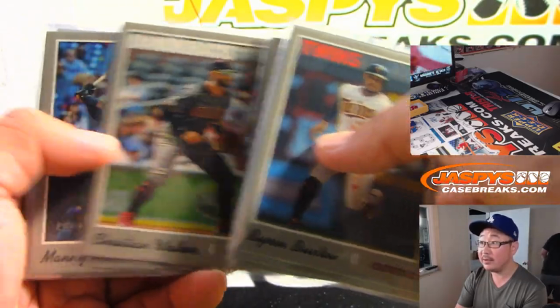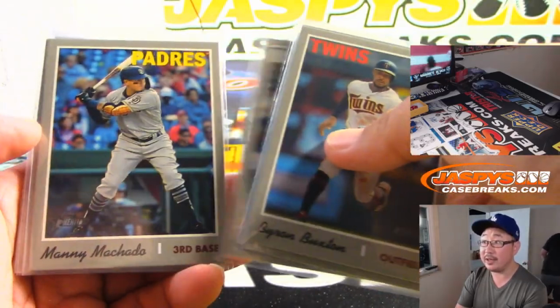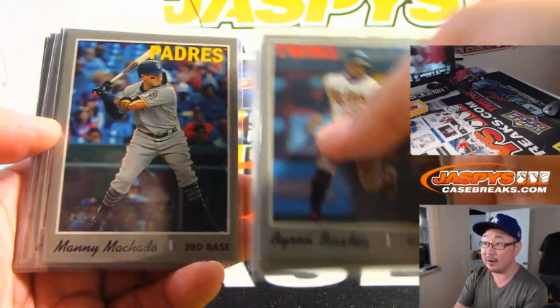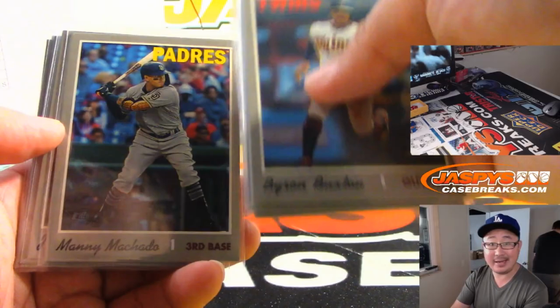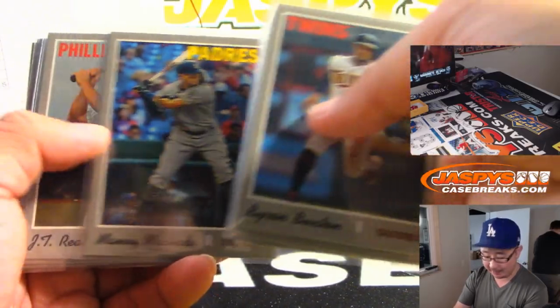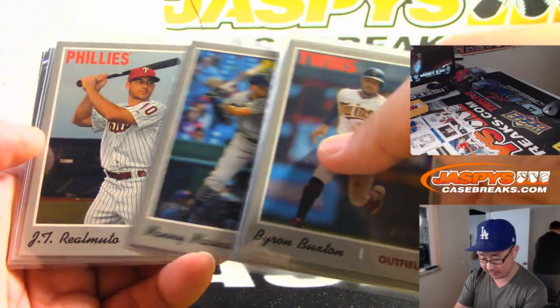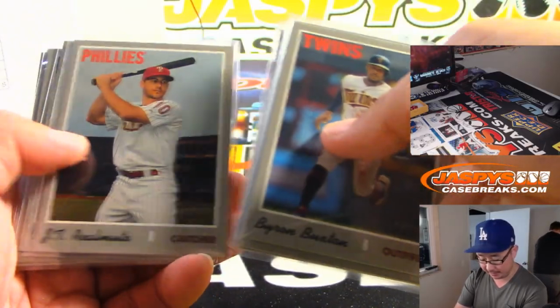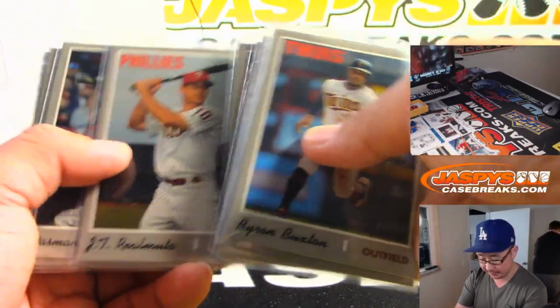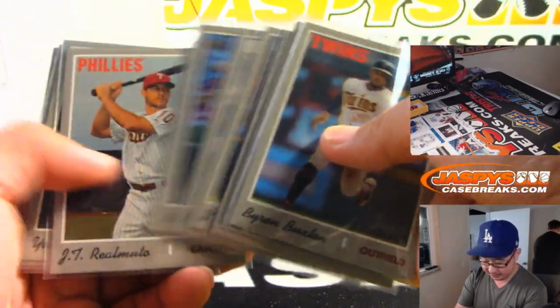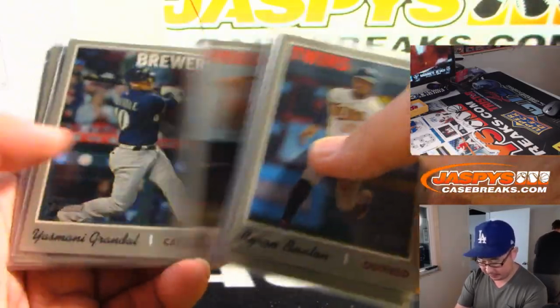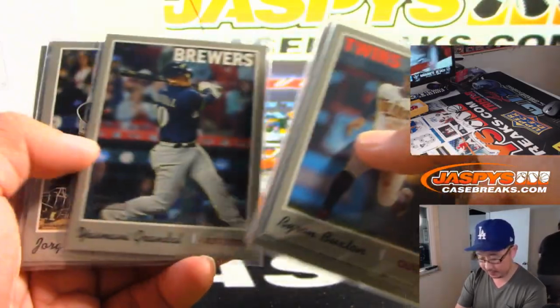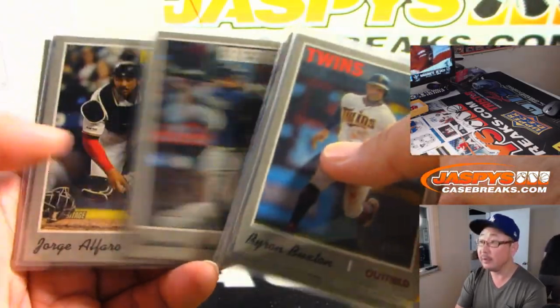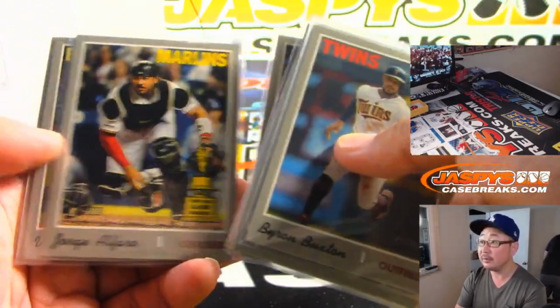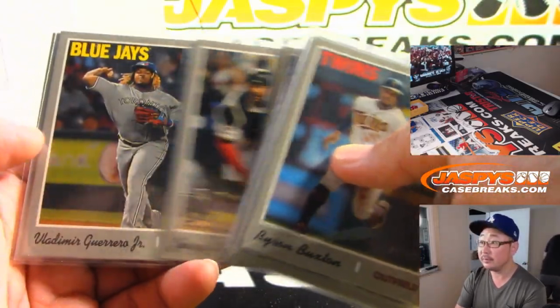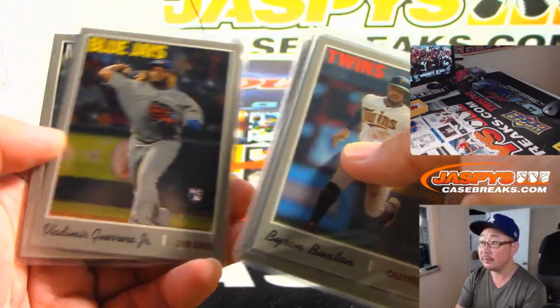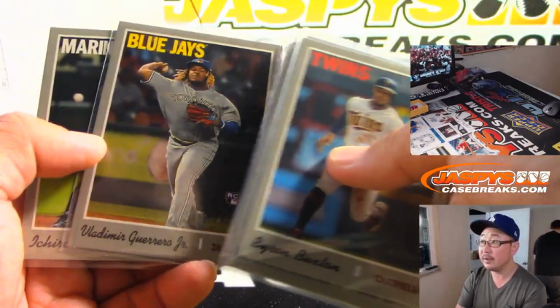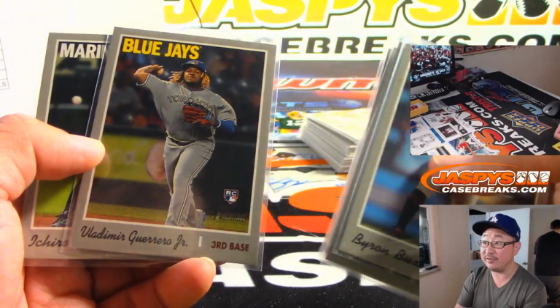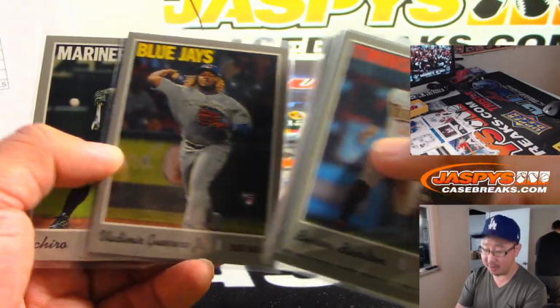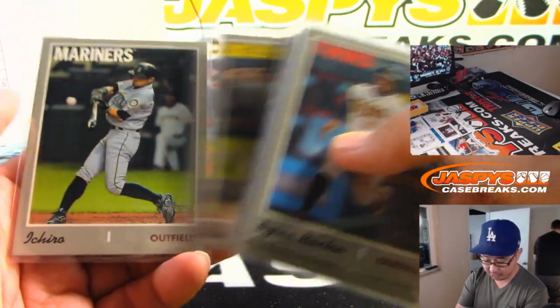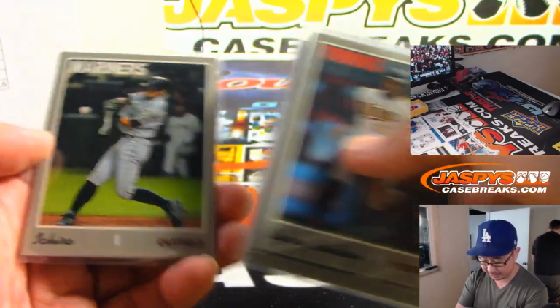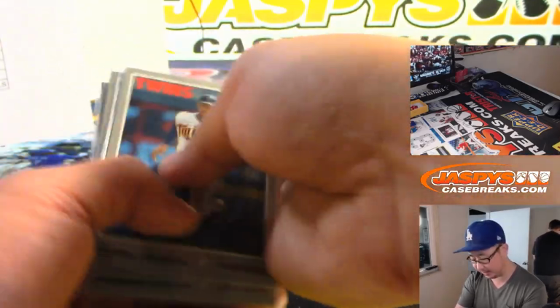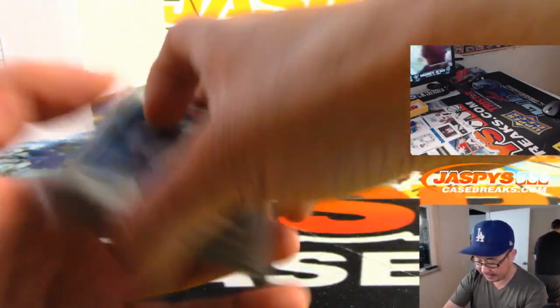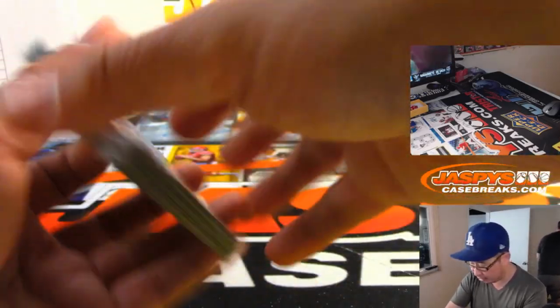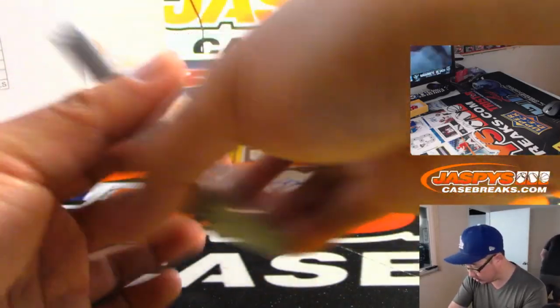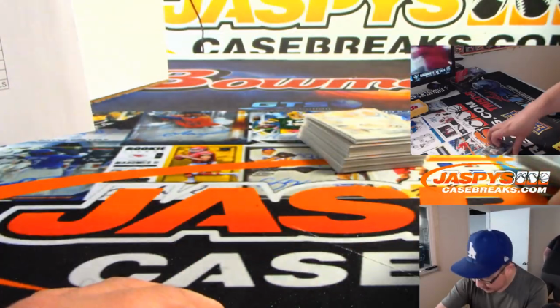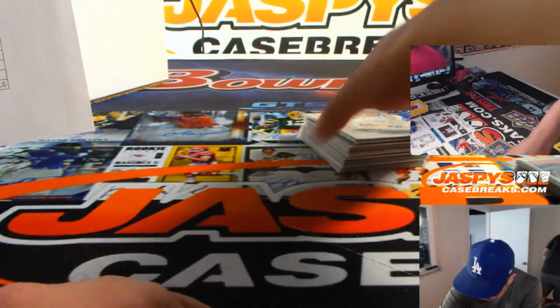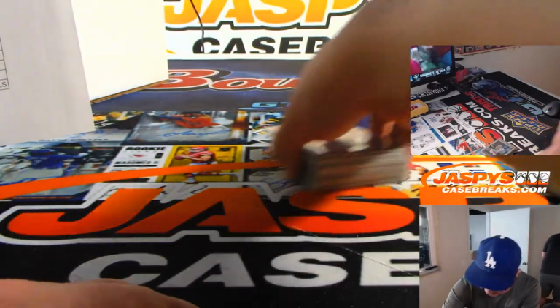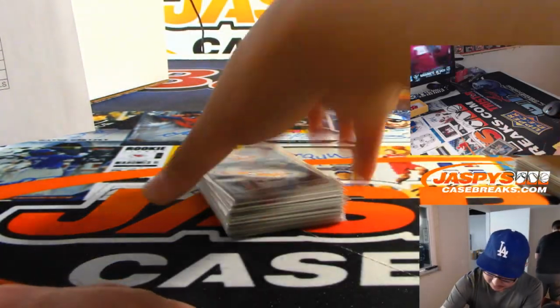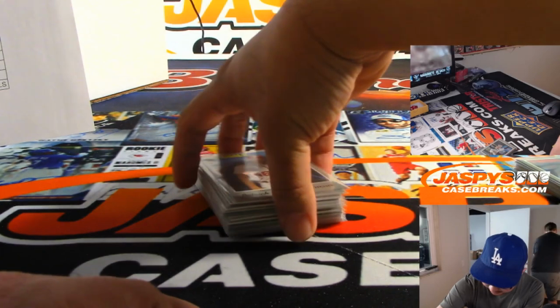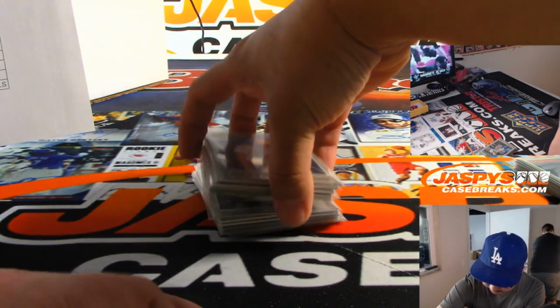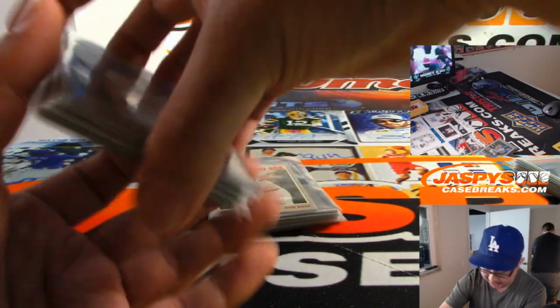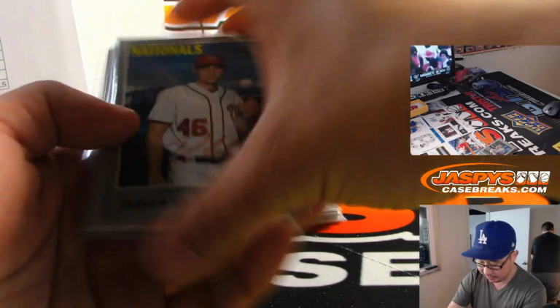Usually they're in-game moments right here. Nice Vlad Guerrero Jr. action, and there's a nice Ichiro one as well. Here are the hits plus some other action variations and whatnot.